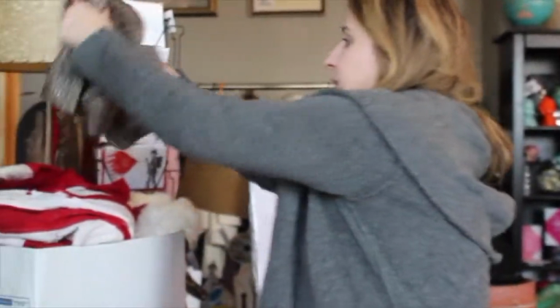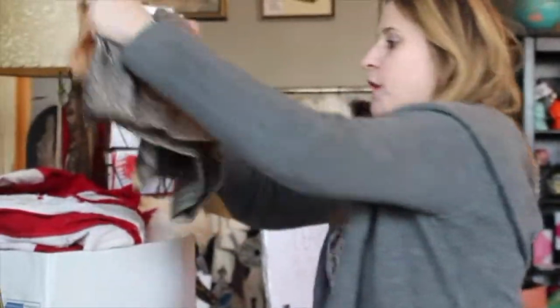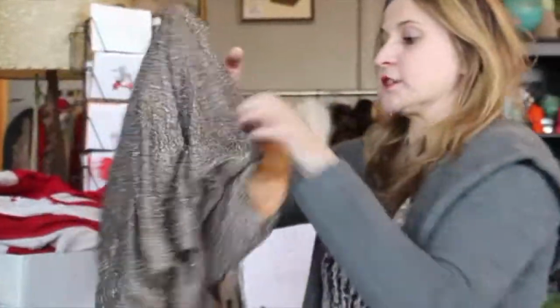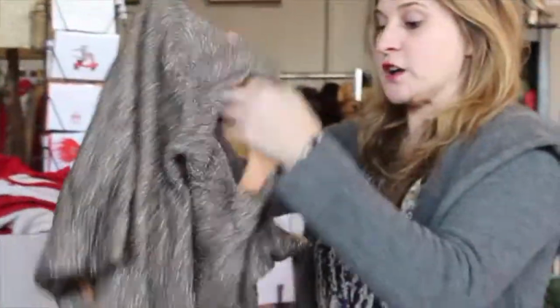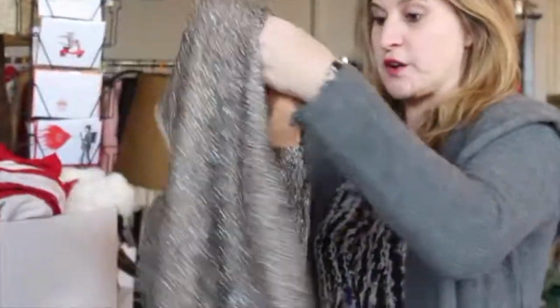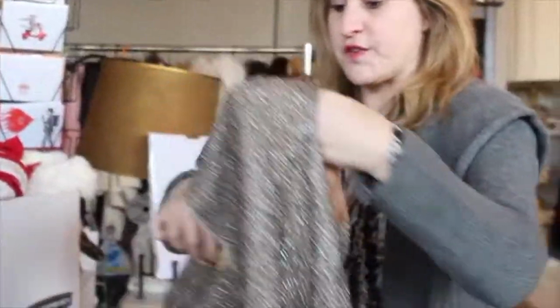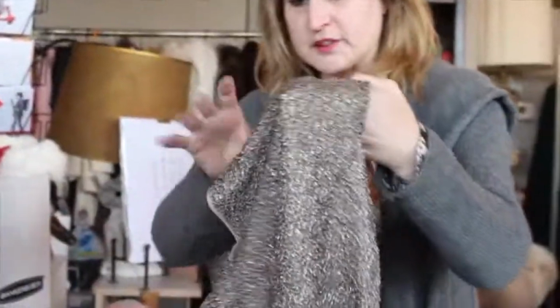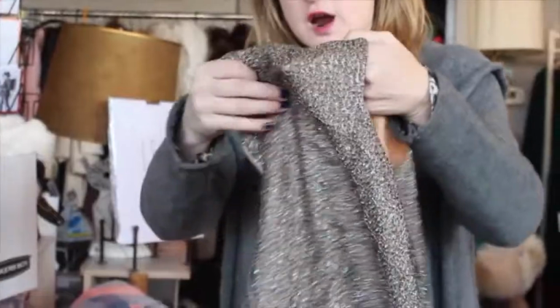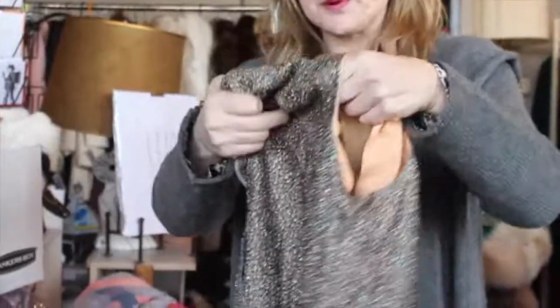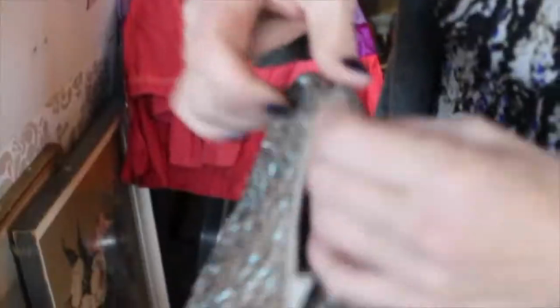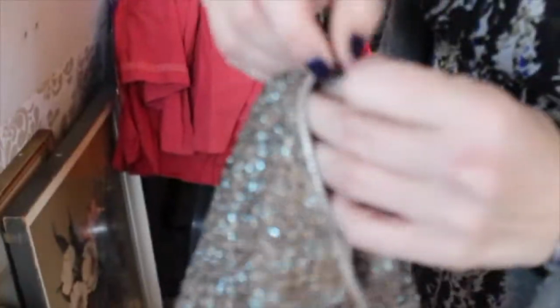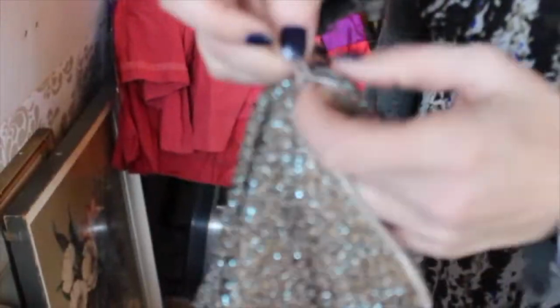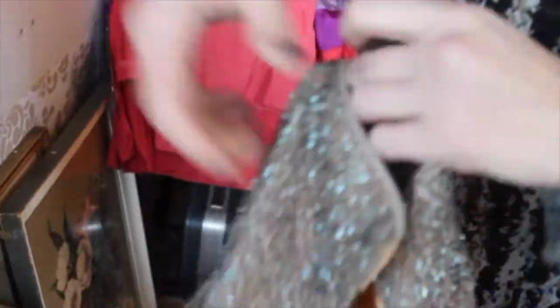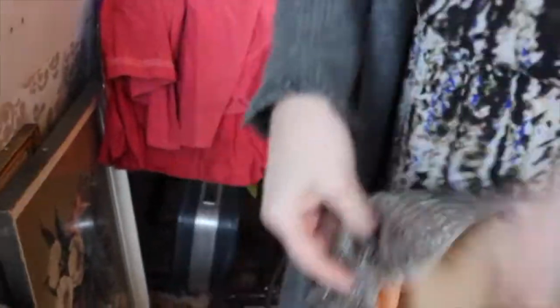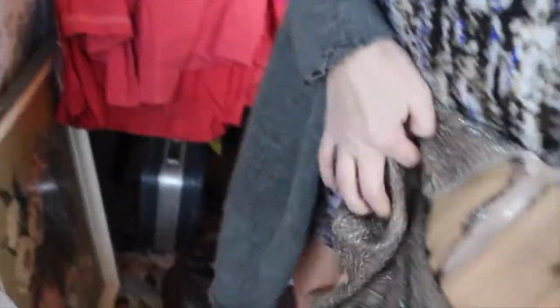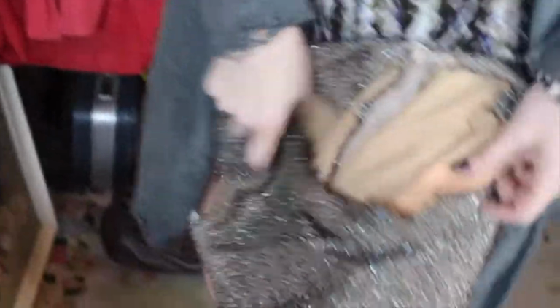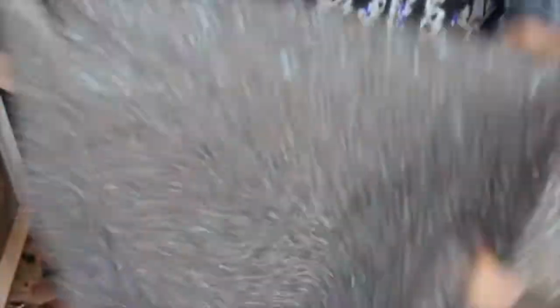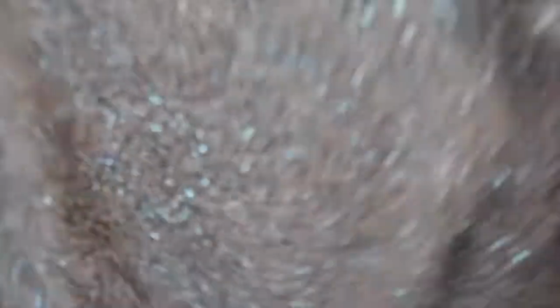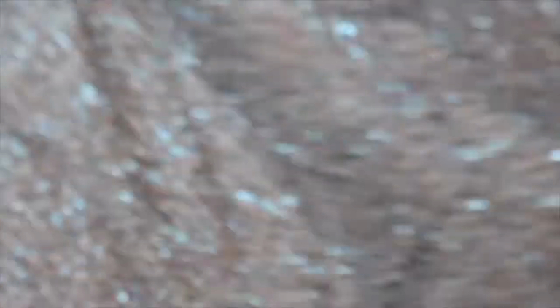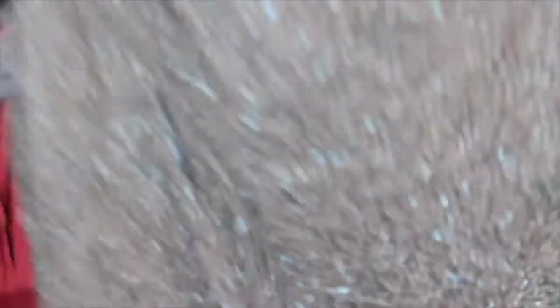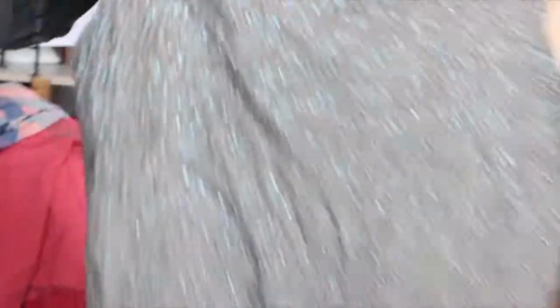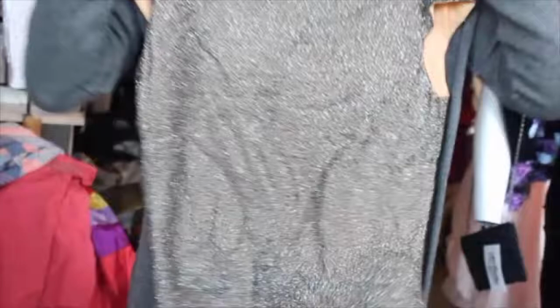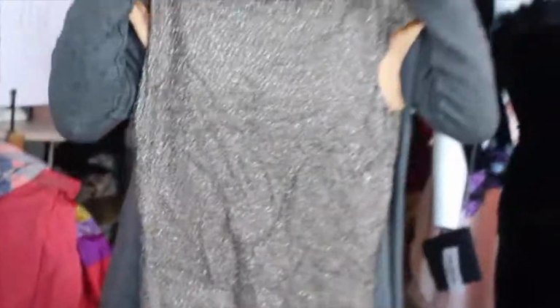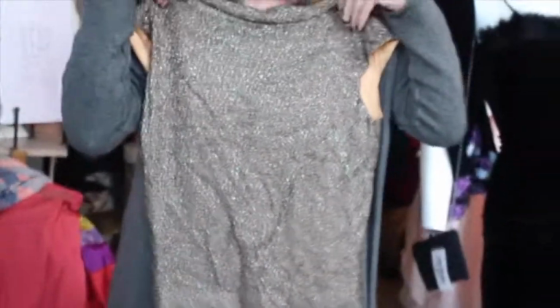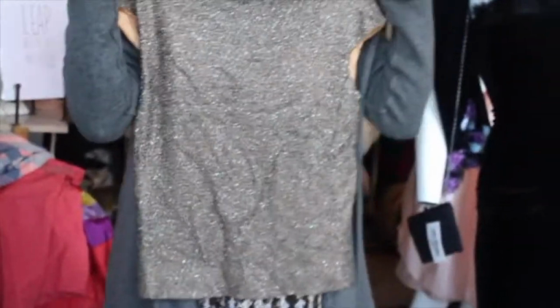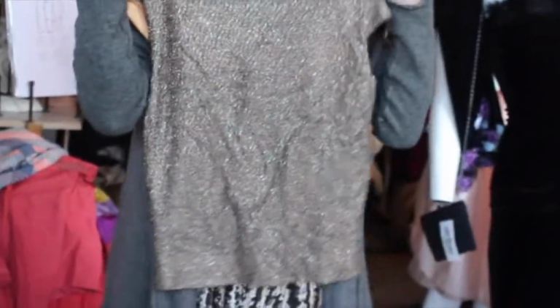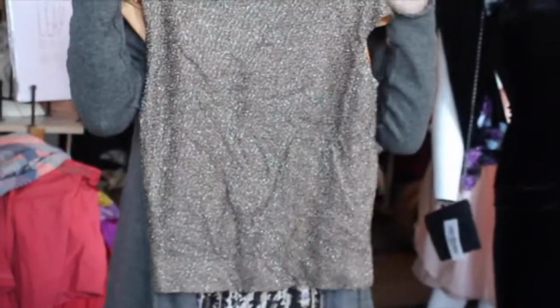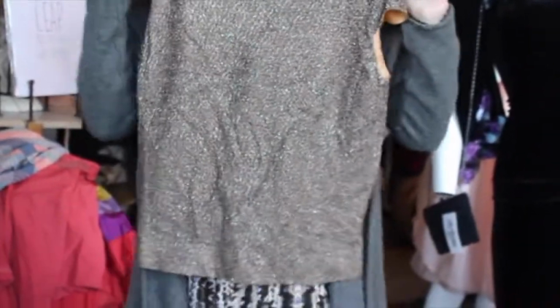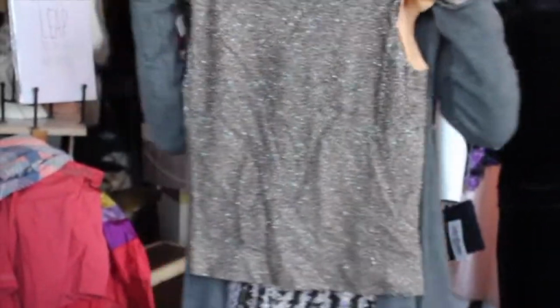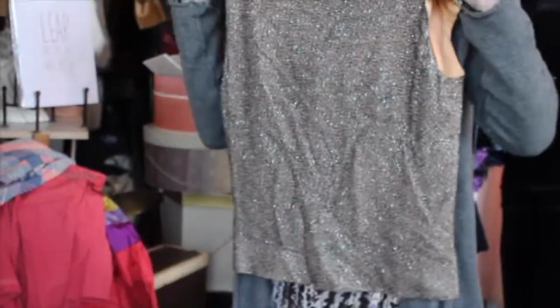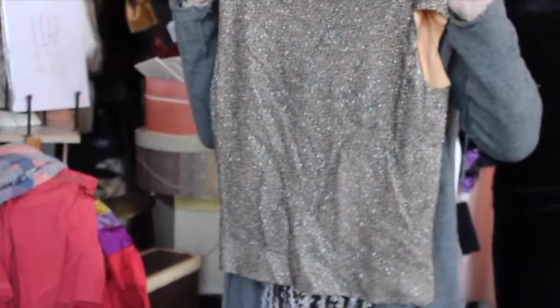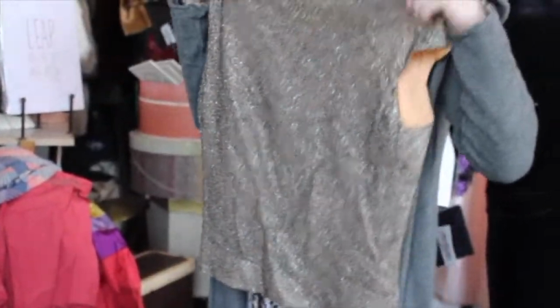This is also another fabulous top. You have the metal zipper and sort of a sparkly little party top. Again, a larger size. Thank you, estate sale gods.